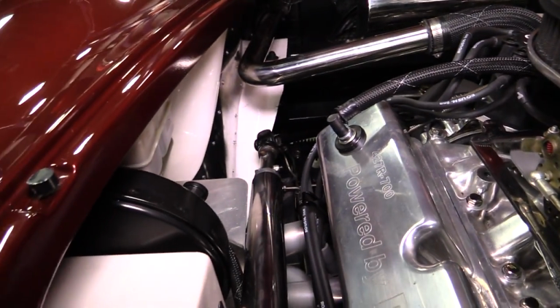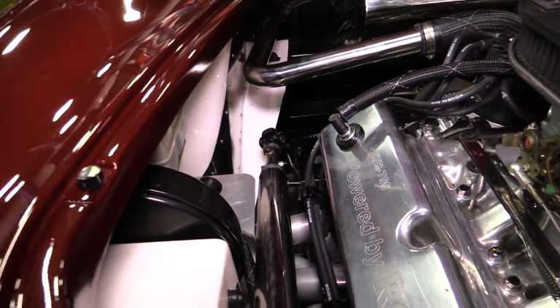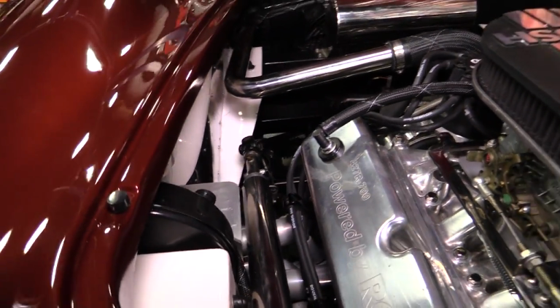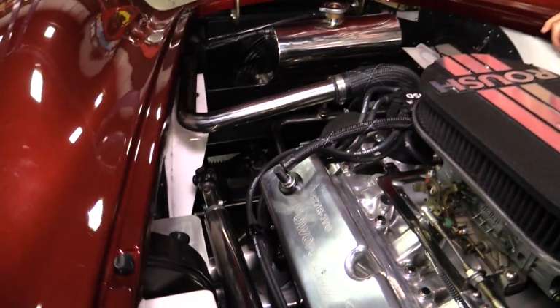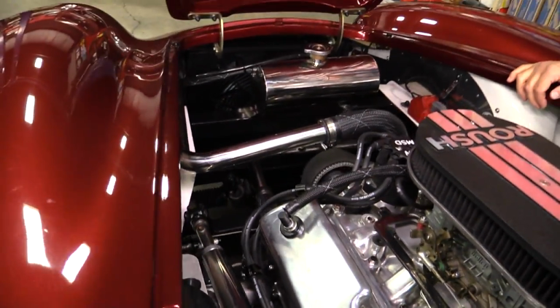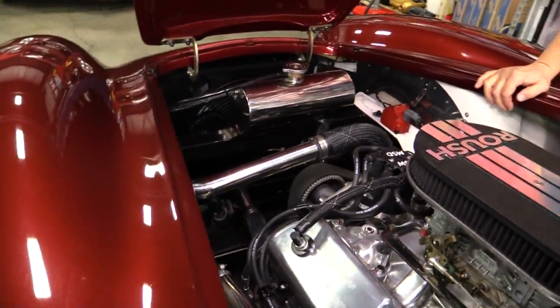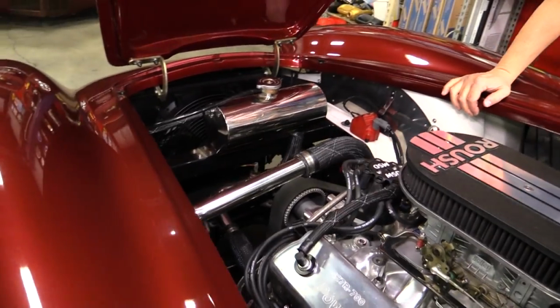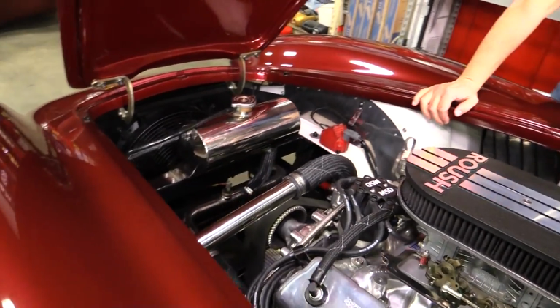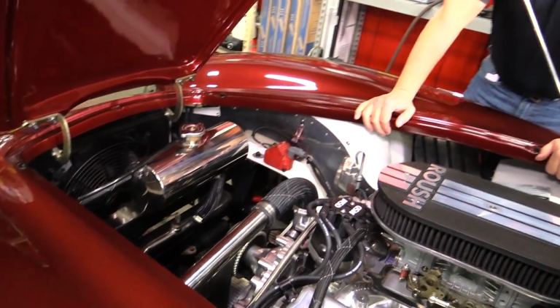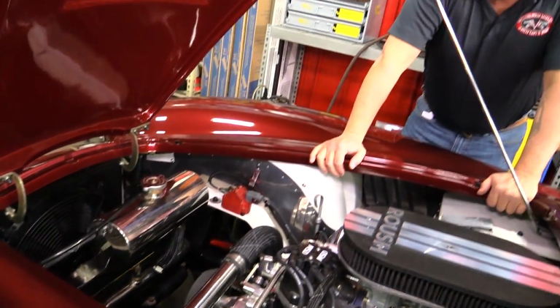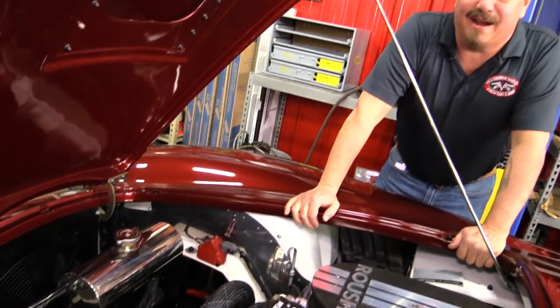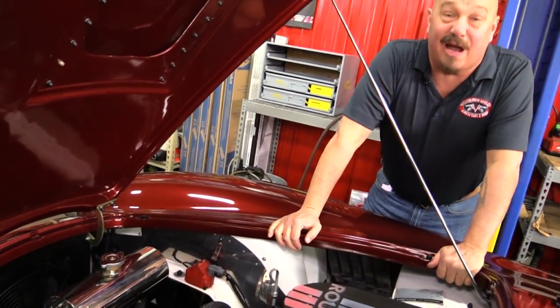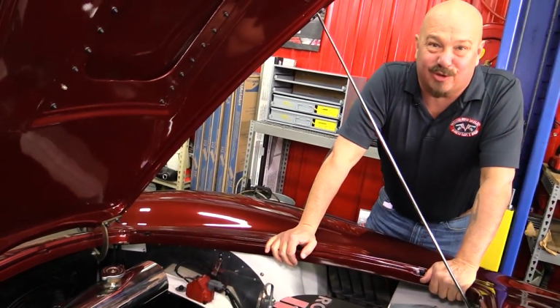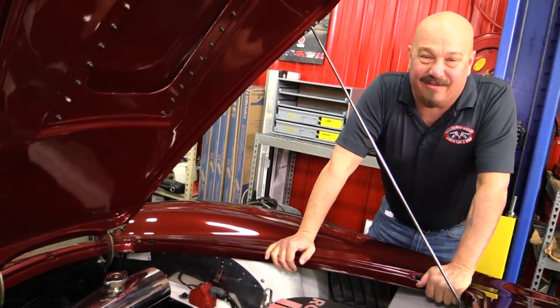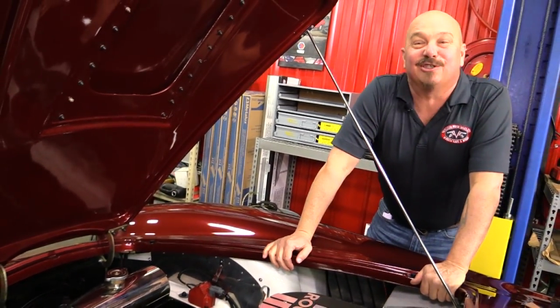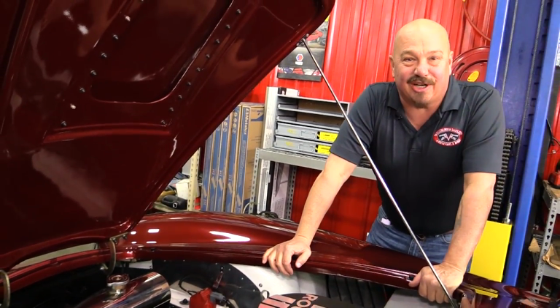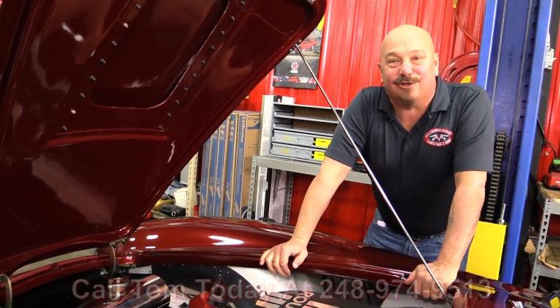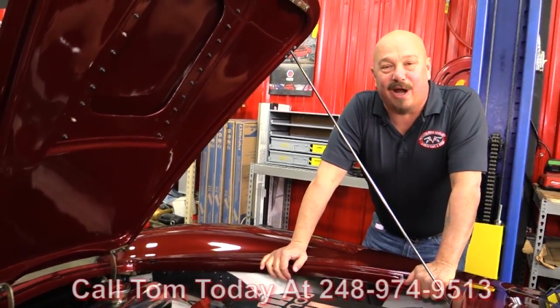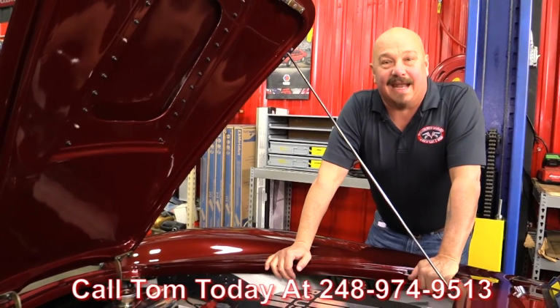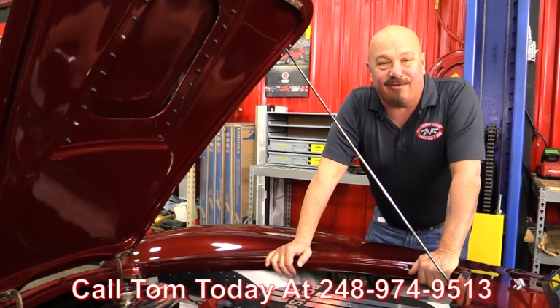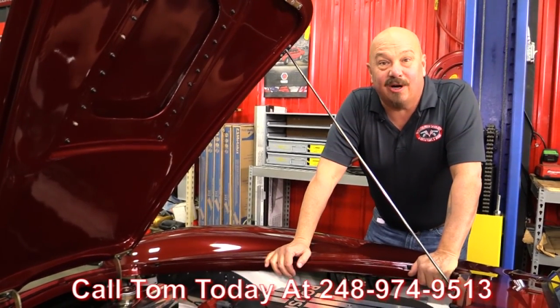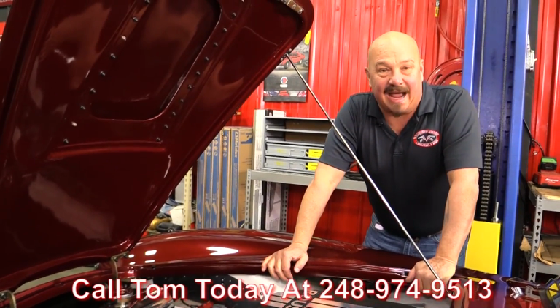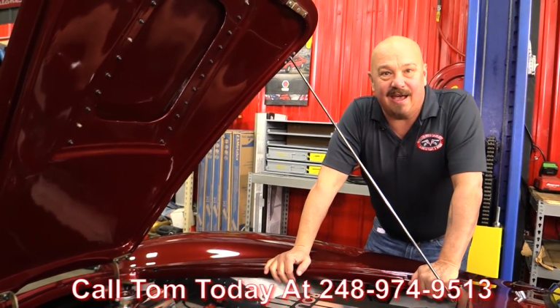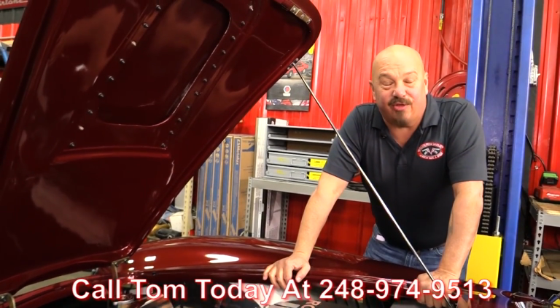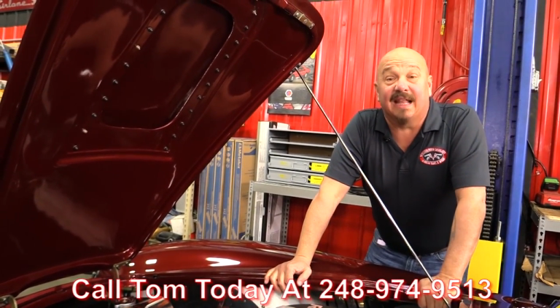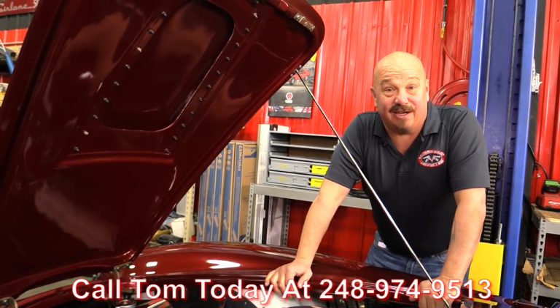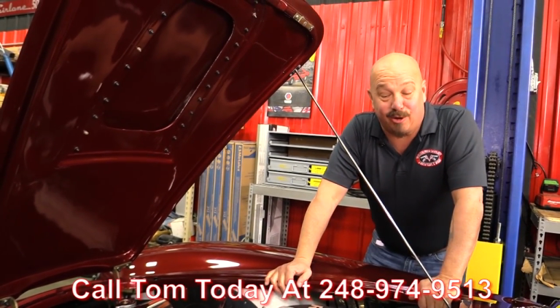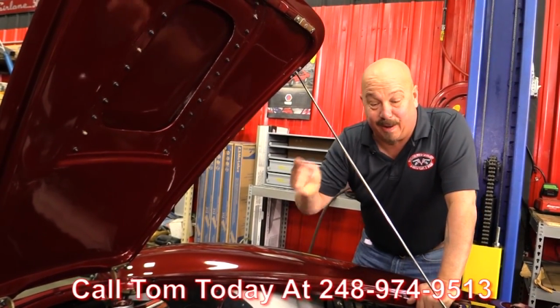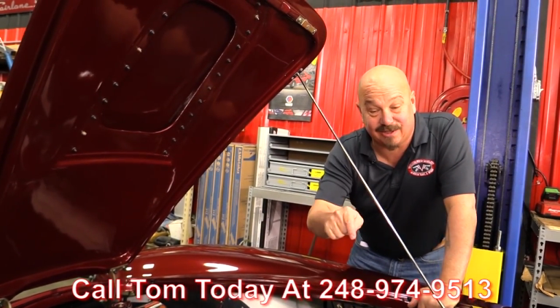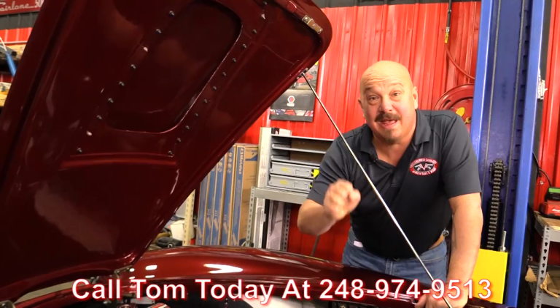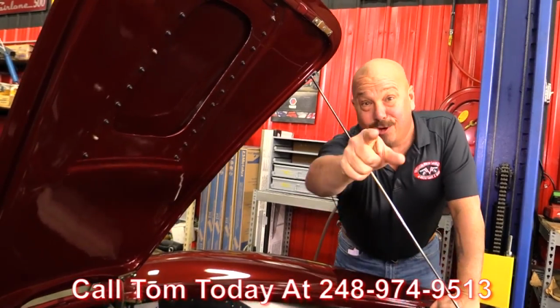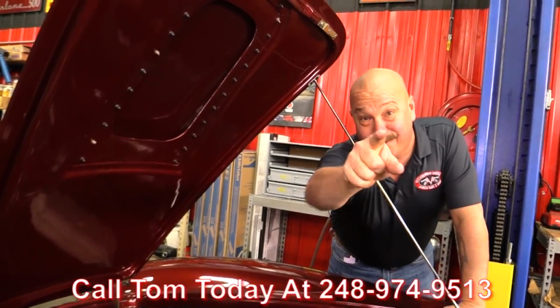She's a Backdraft, she's cool, she's got a badass motor. They tell me over 500 horse coming out of this Roush 427. So give us a call at 248-974-9513 and let Vanguard Motor Sales park this dream in your driveway.